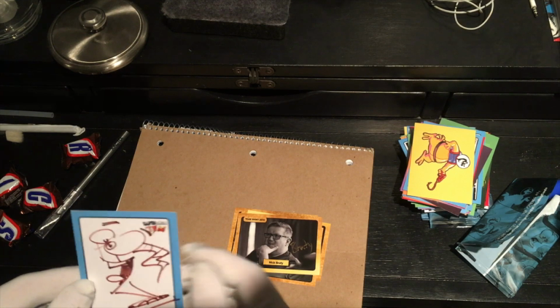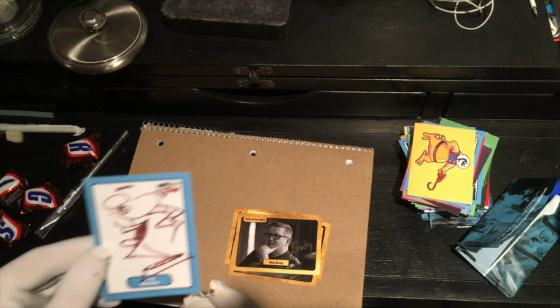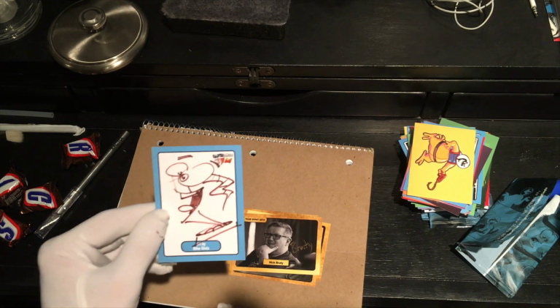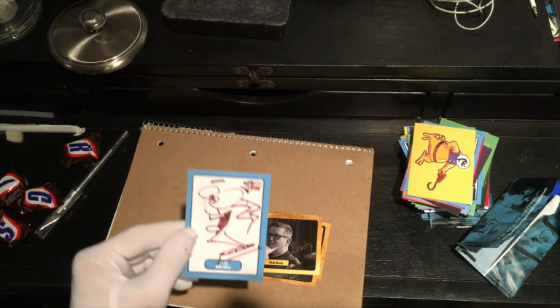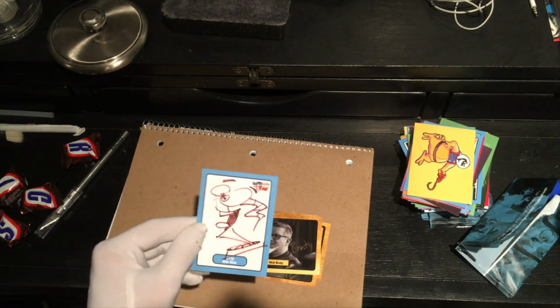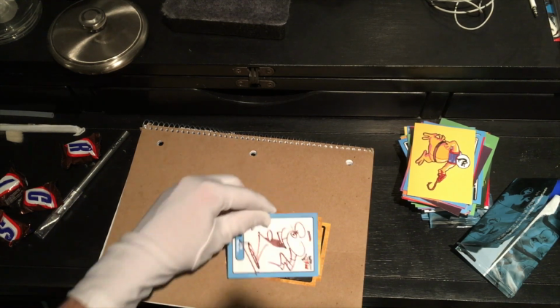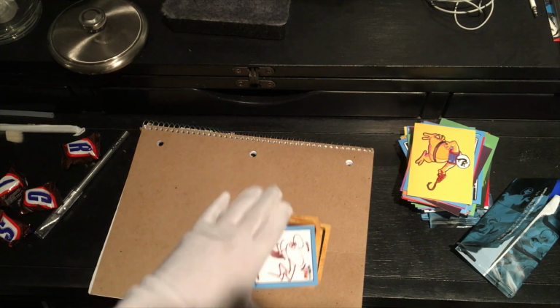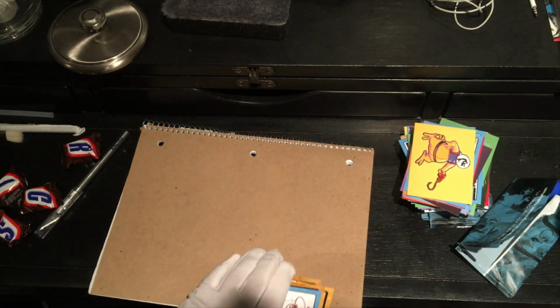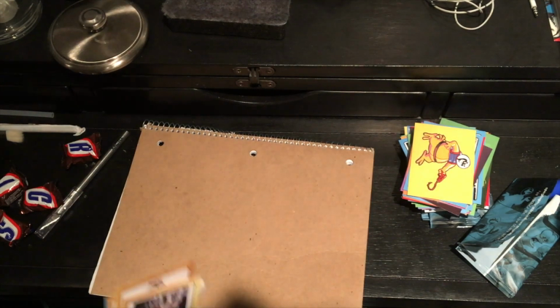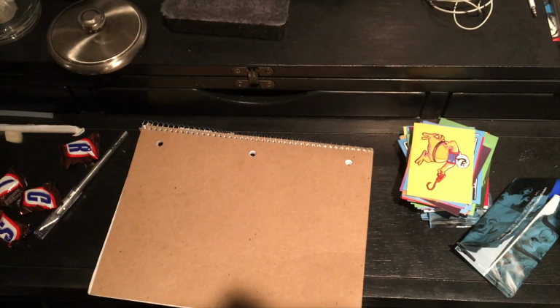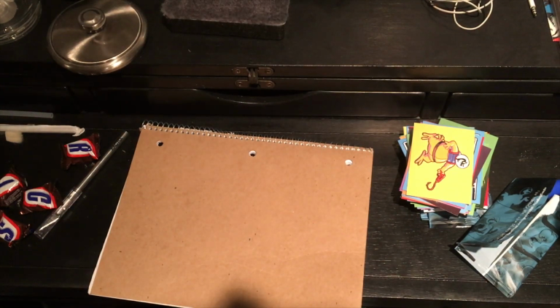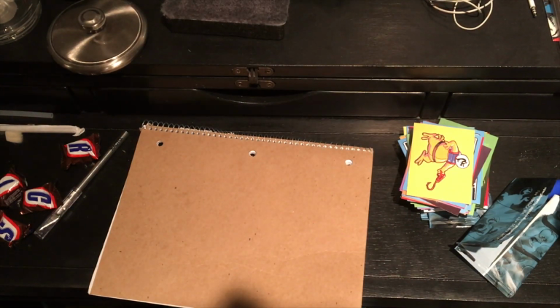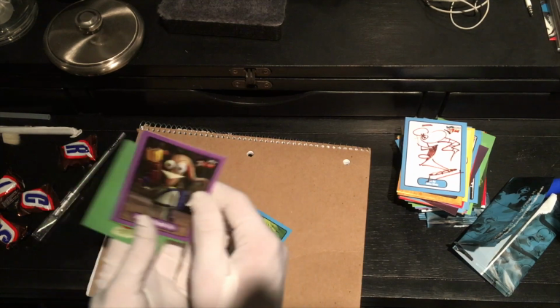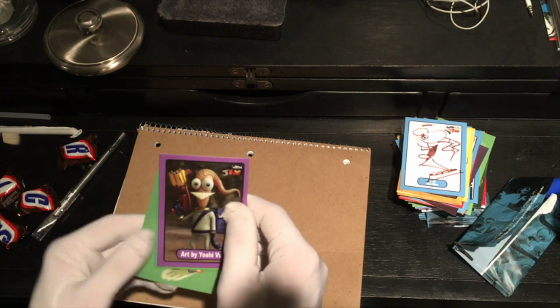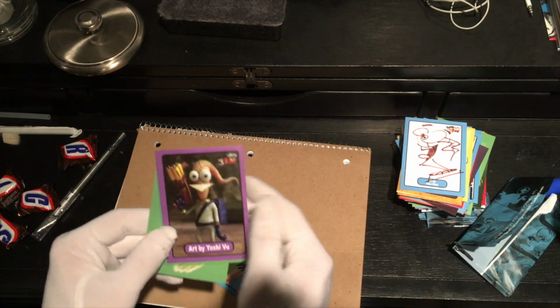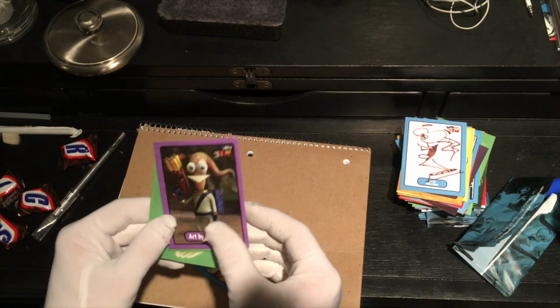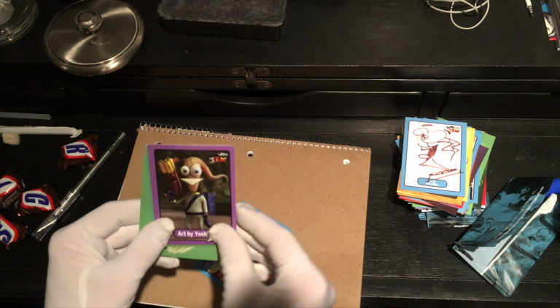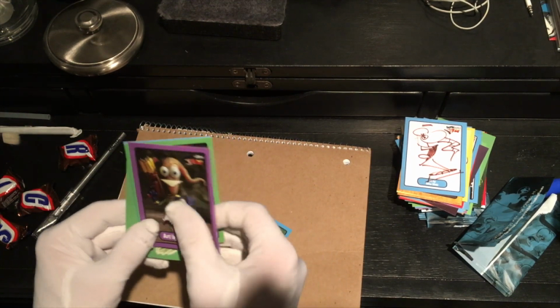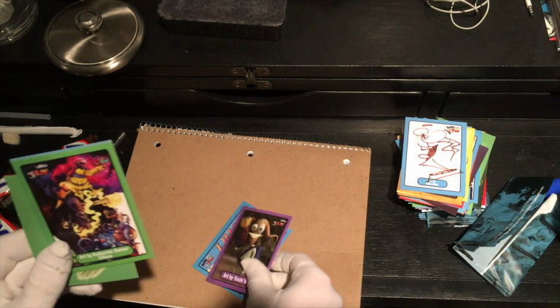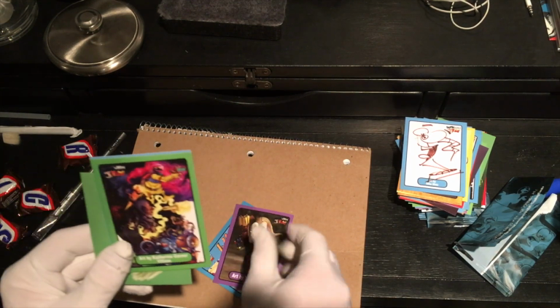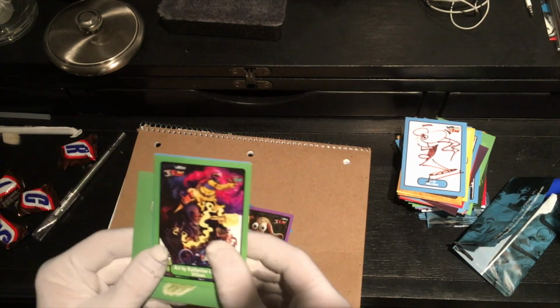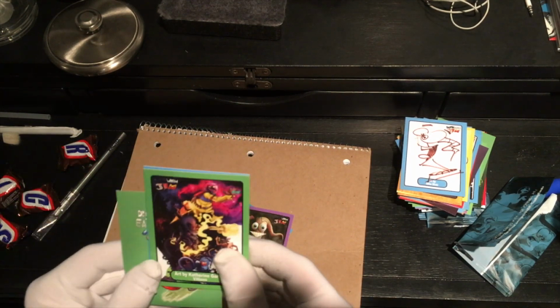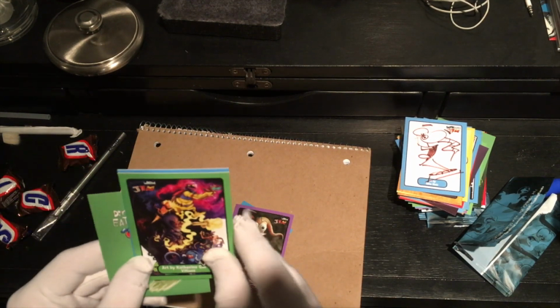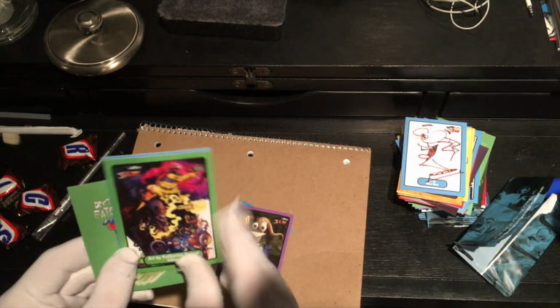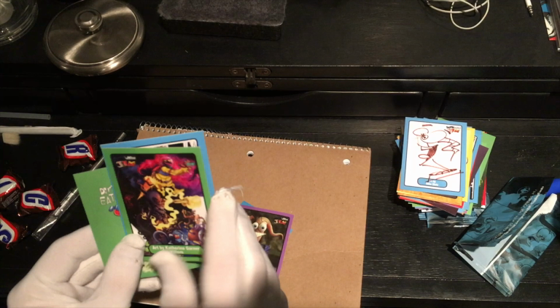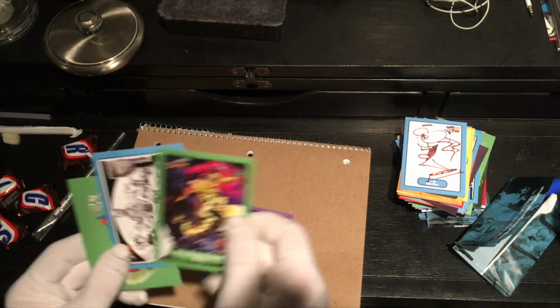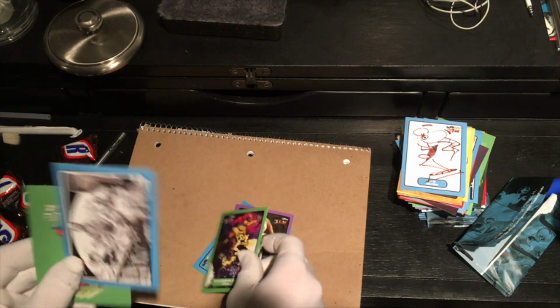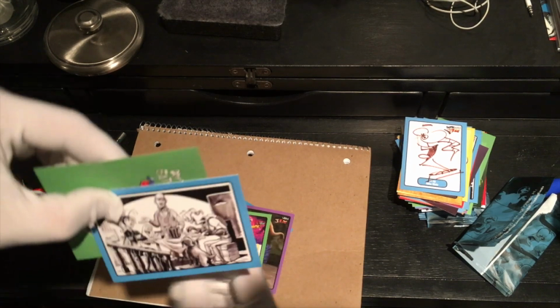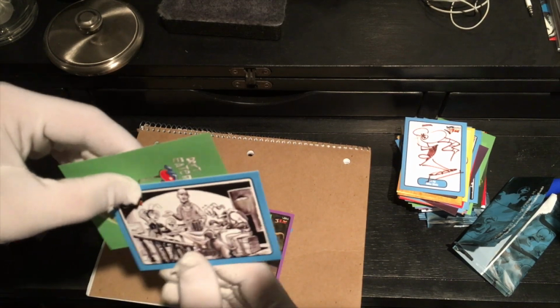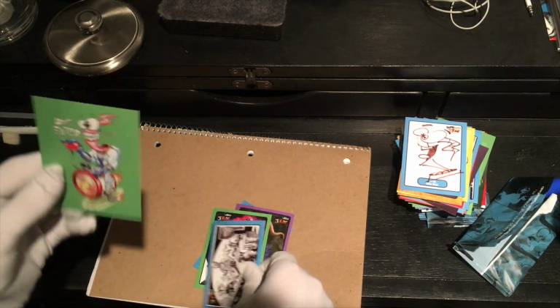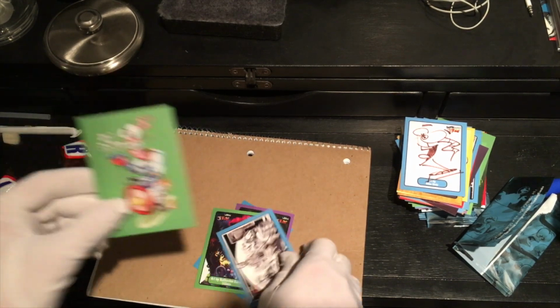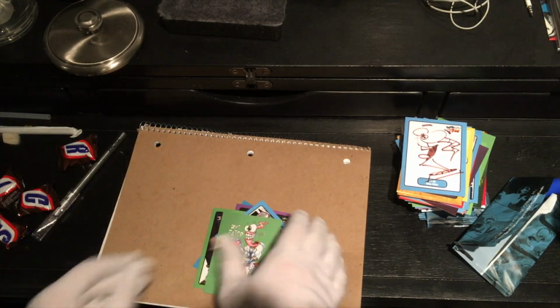Art by Mike Dietz. Look at that. I got a real one. Okay, I'm gonna be nice with these. Art by Yoshi Vu. Art by Katherine Garner. Villains. Nice. Doug TenNapel.